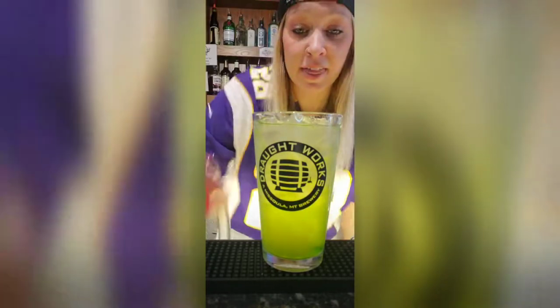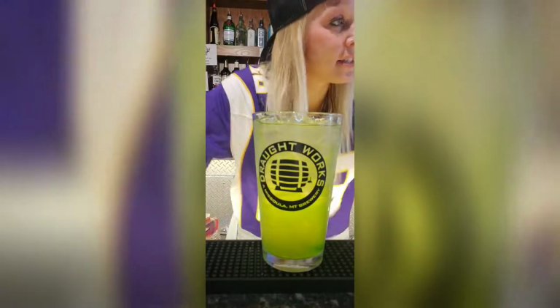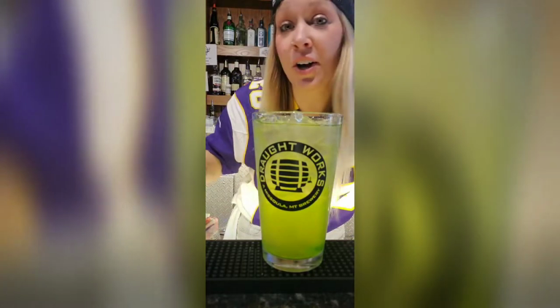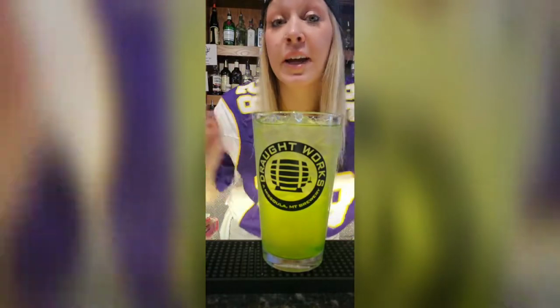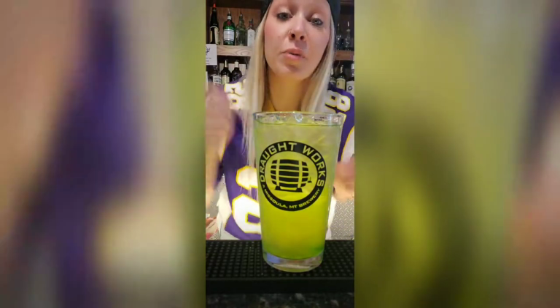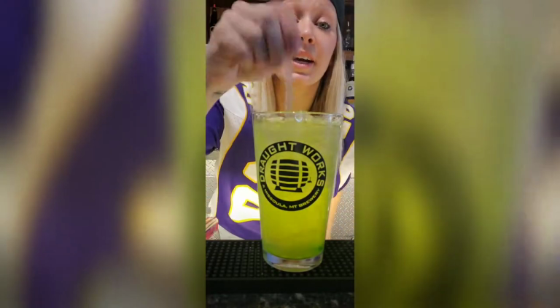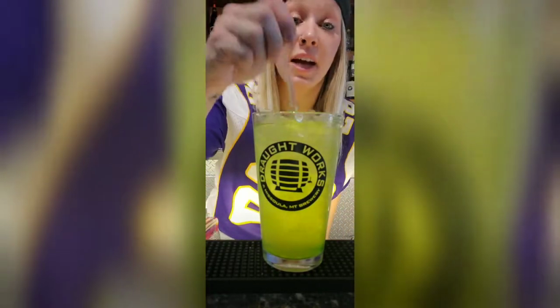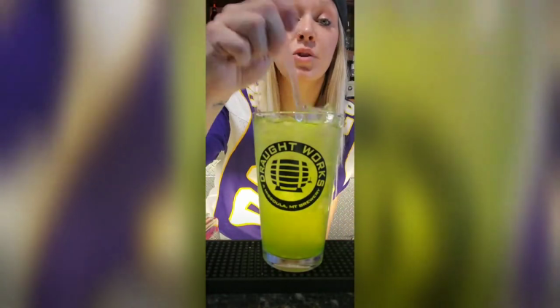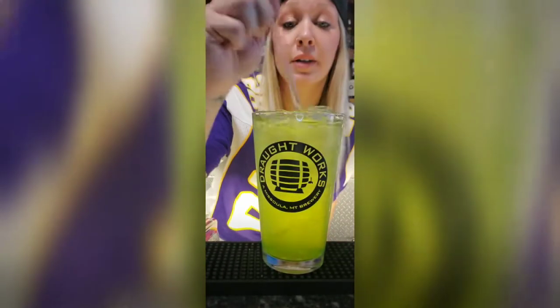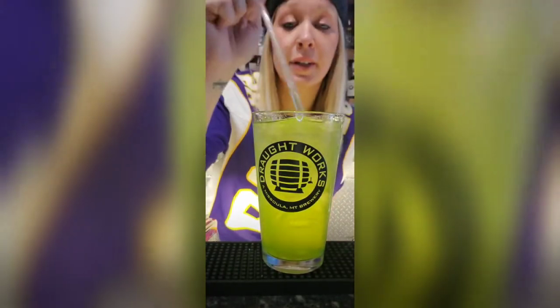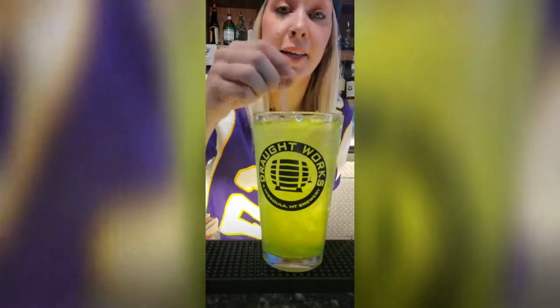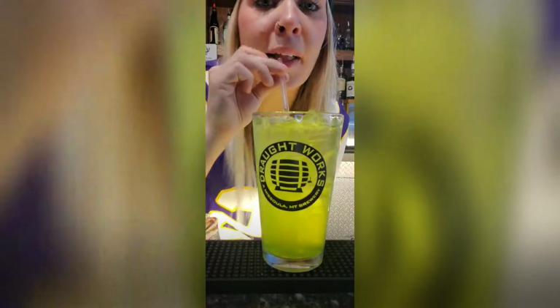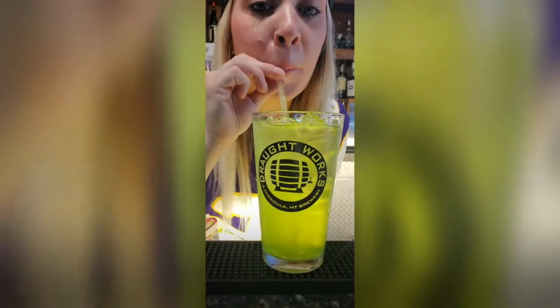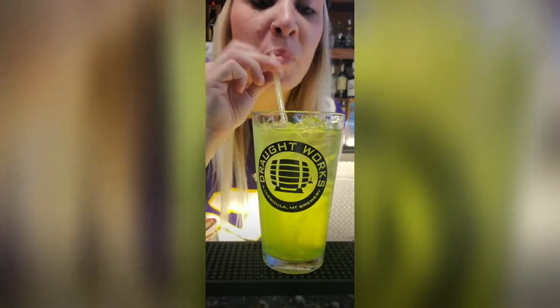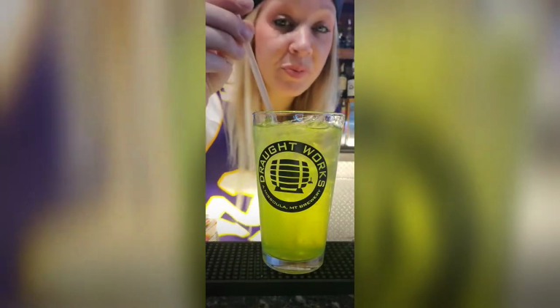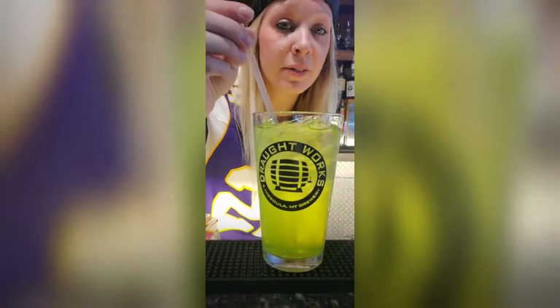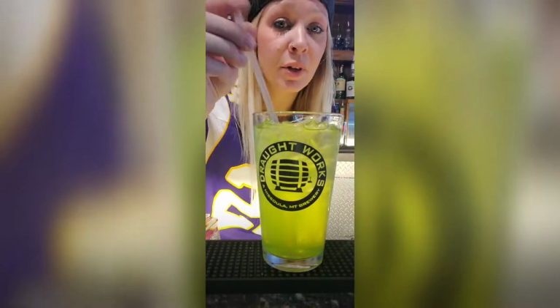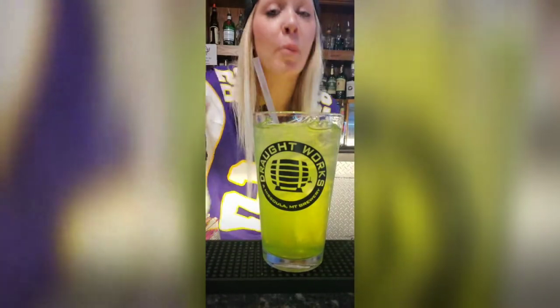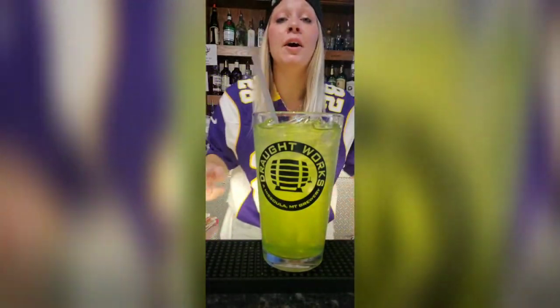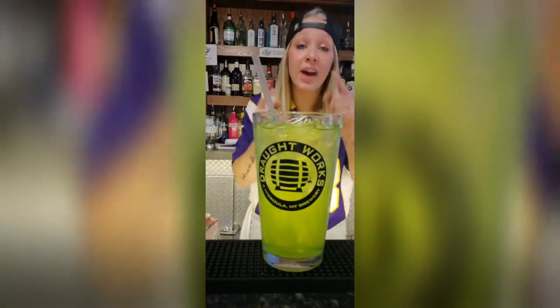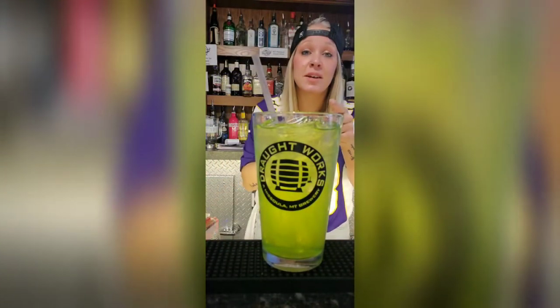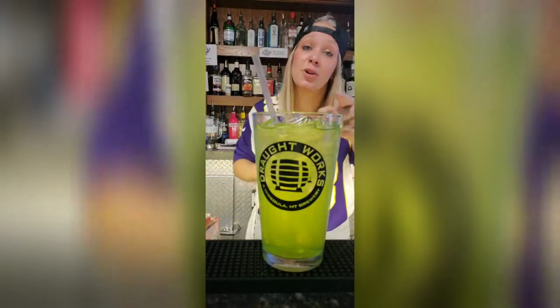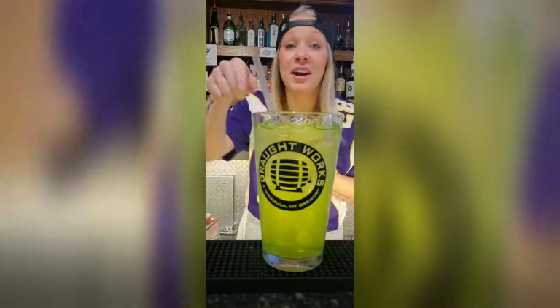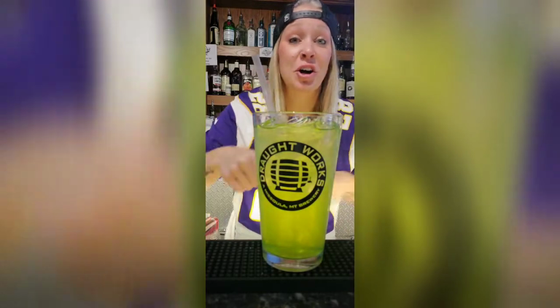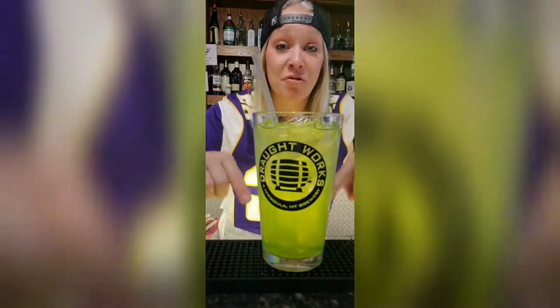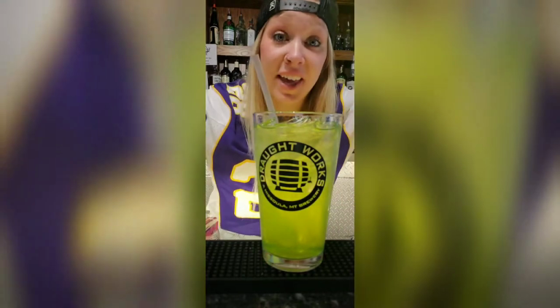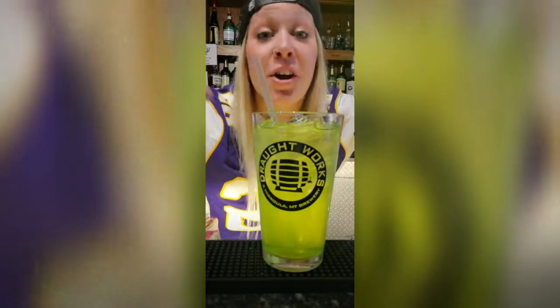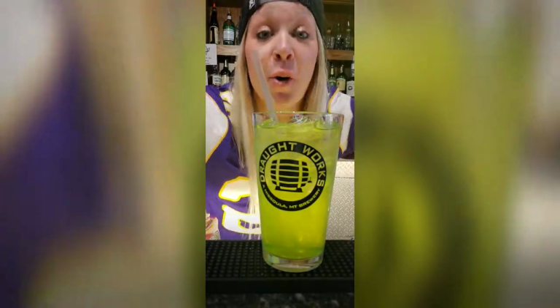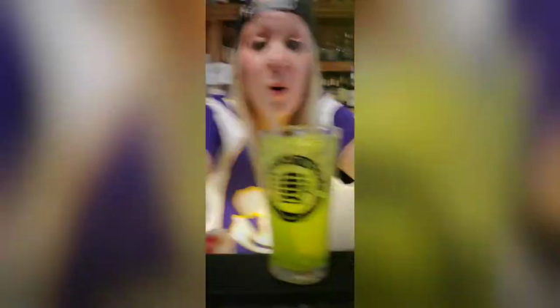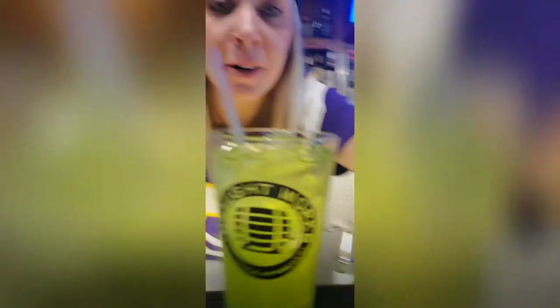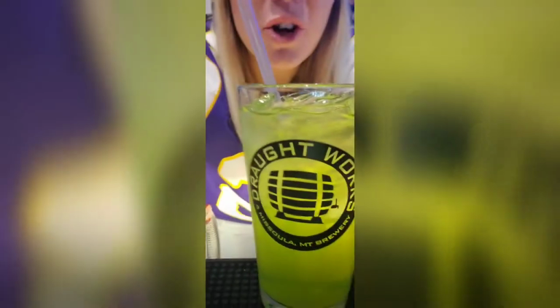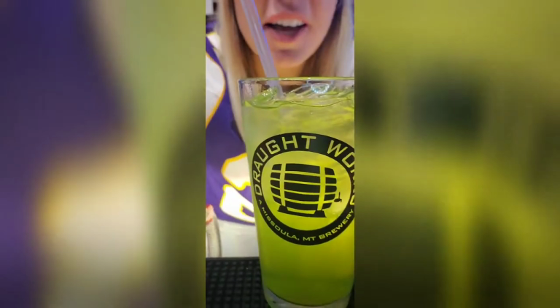This is called a green dinosaur. Oh my god. That's amazing. You want your night to start with a freaking kick? There you go, right there — green dinosaur.